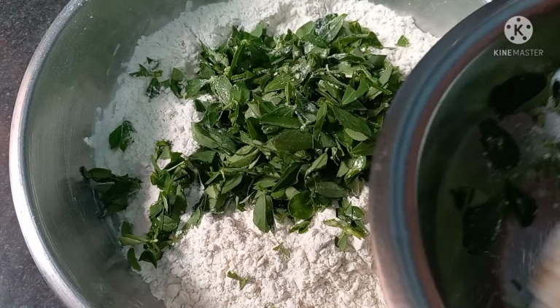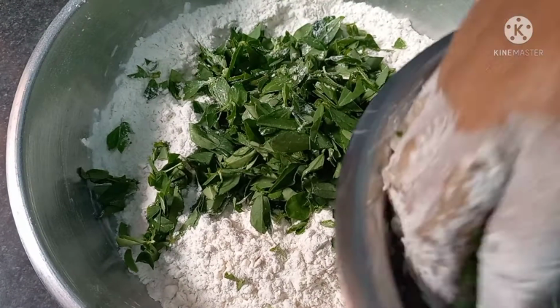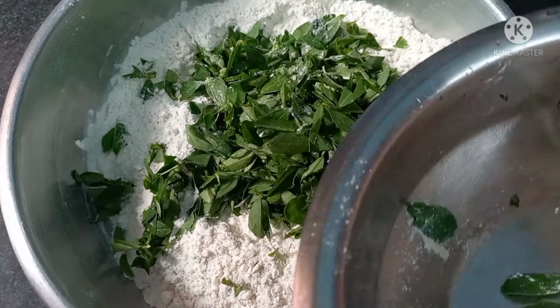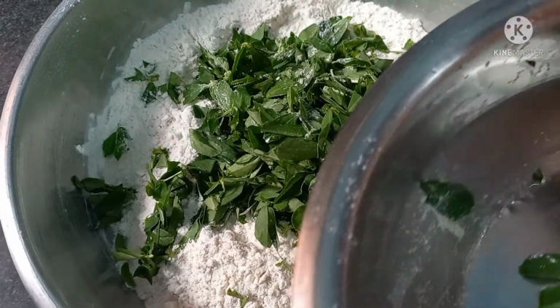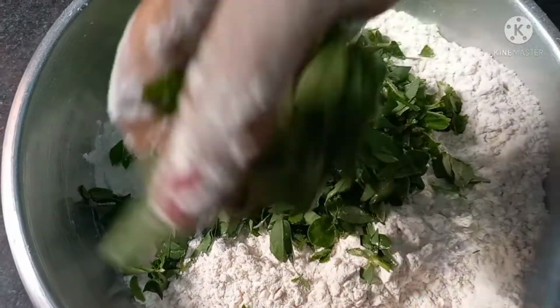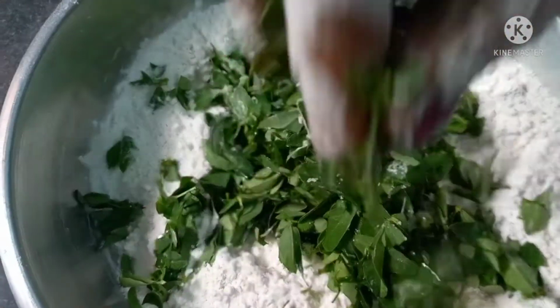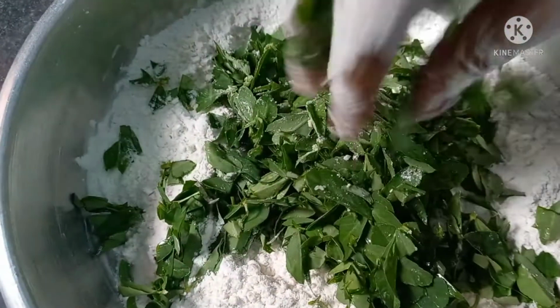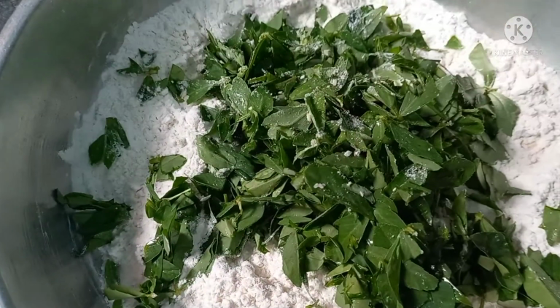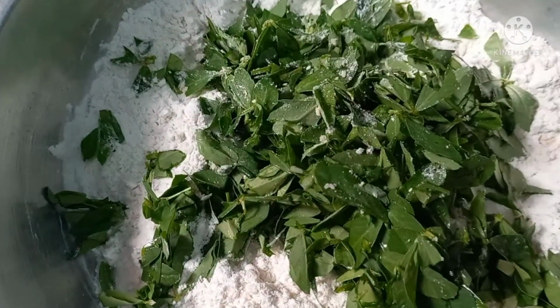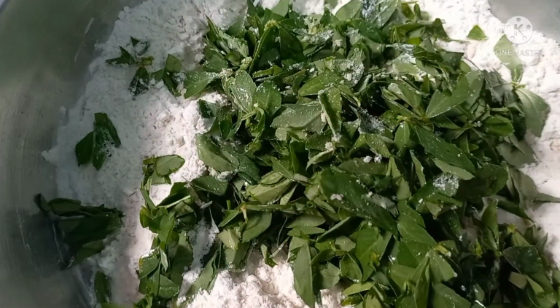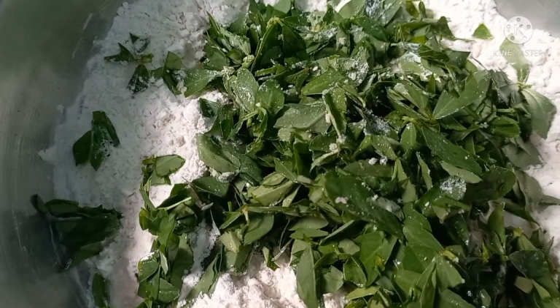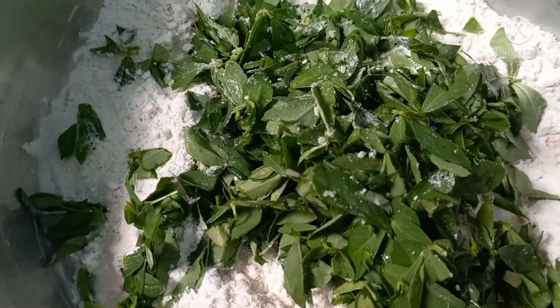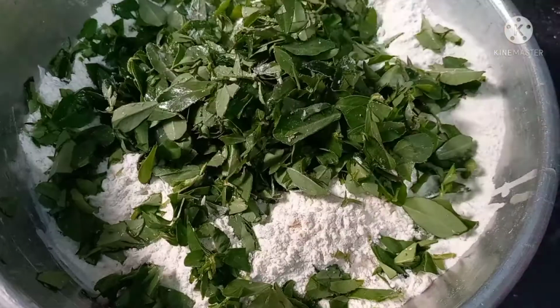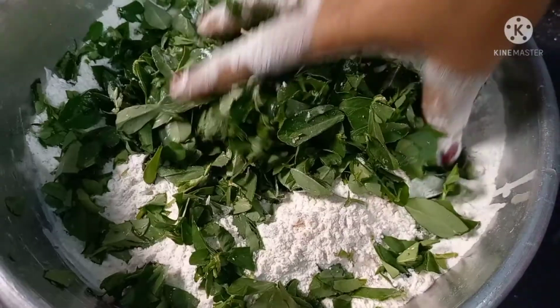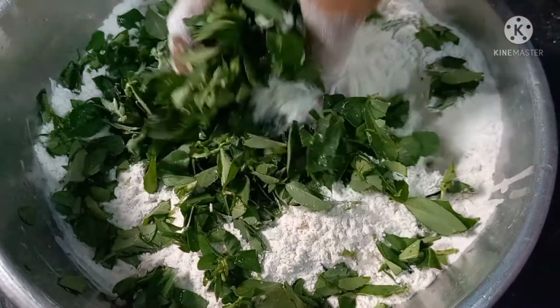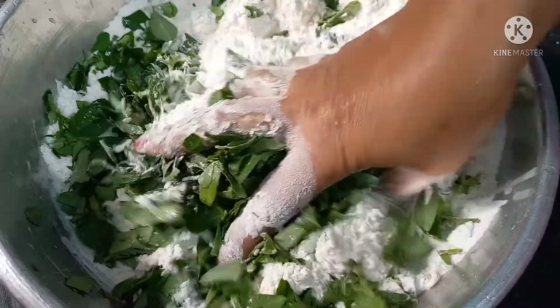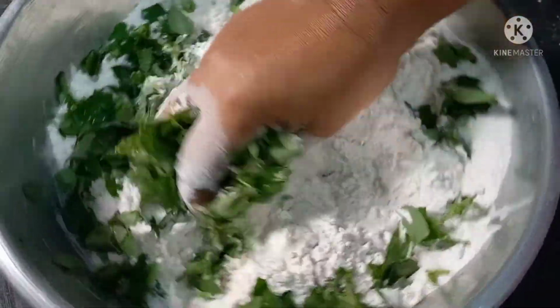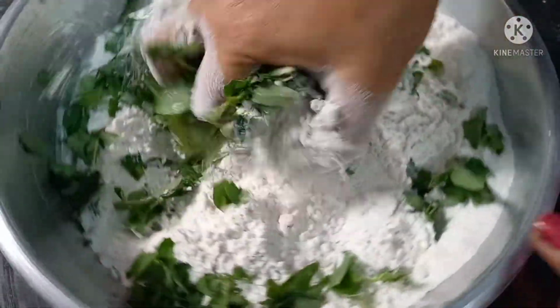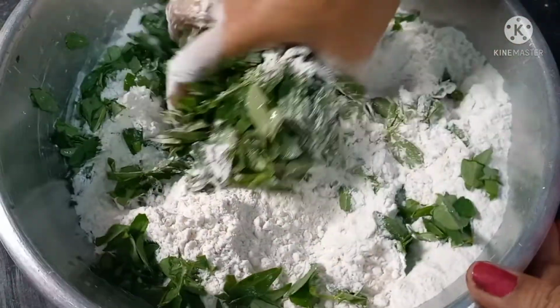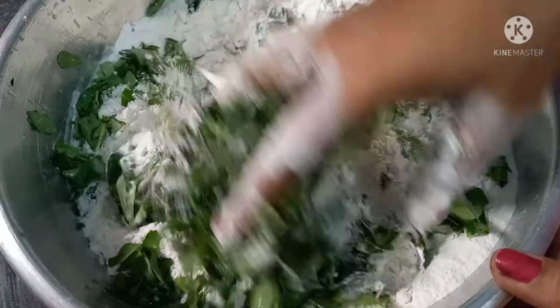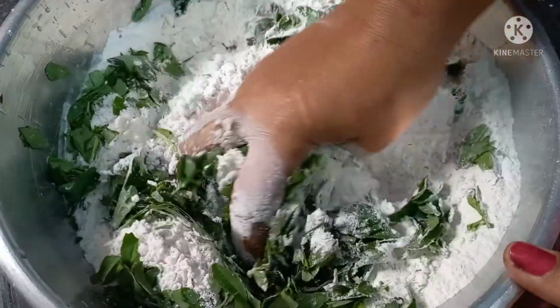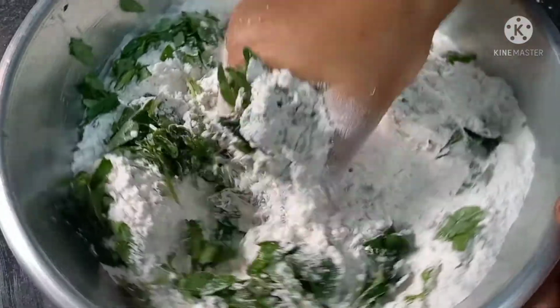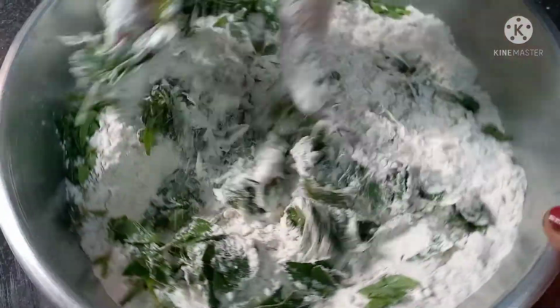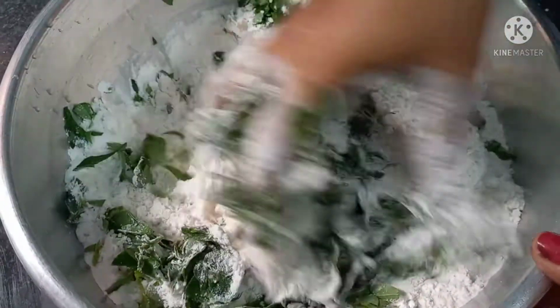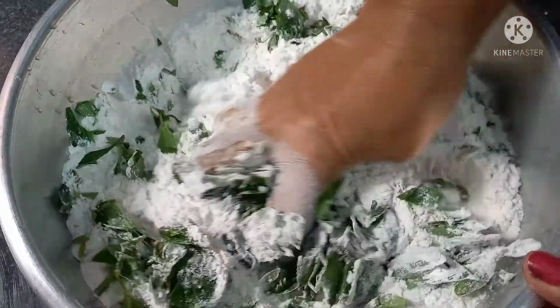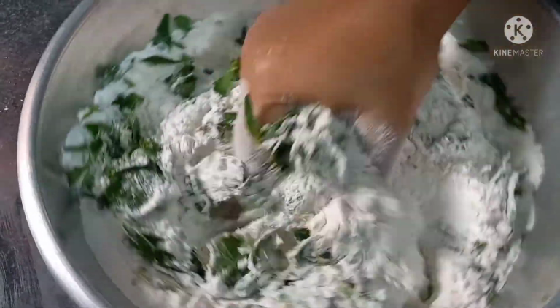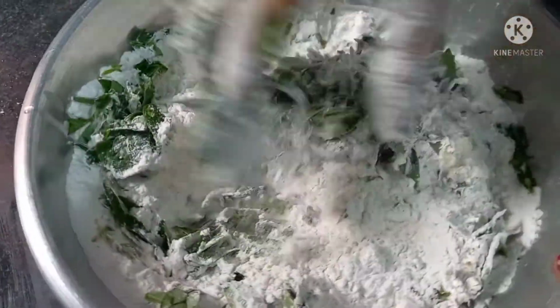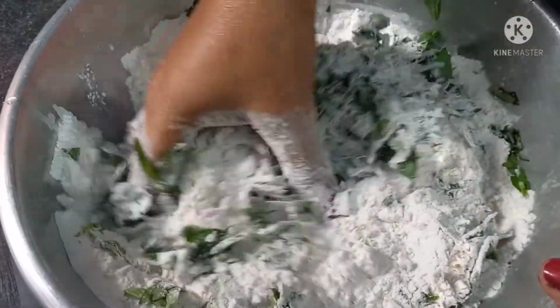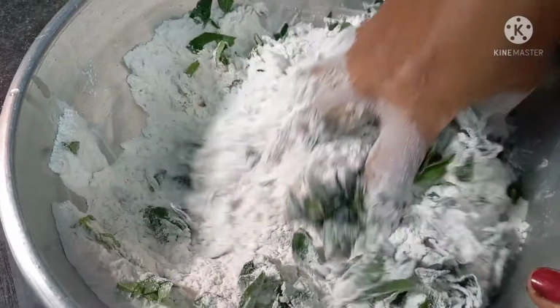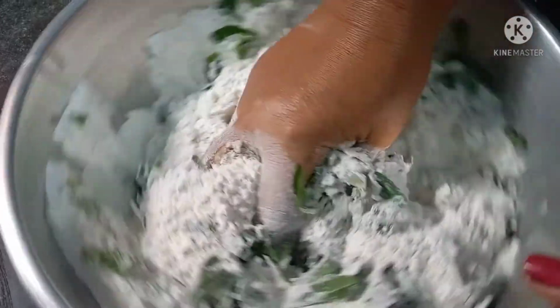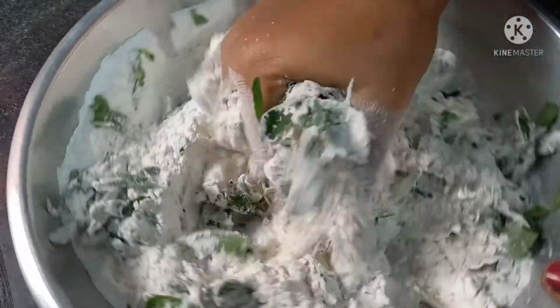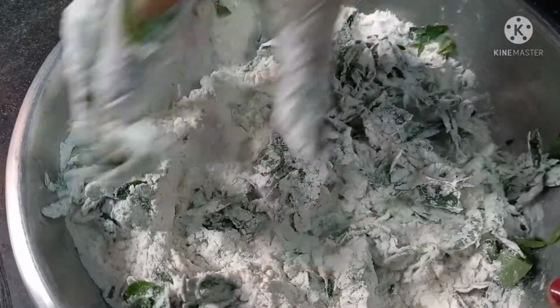This is a small portion. I used to make it with a small portion, using a little more than we need, and we will use this as well.